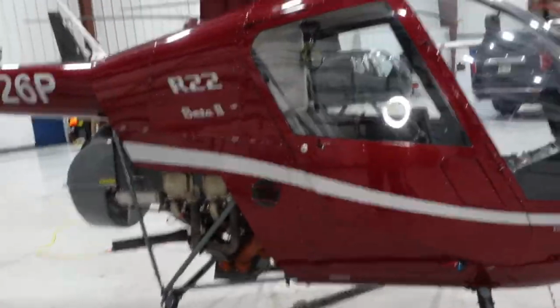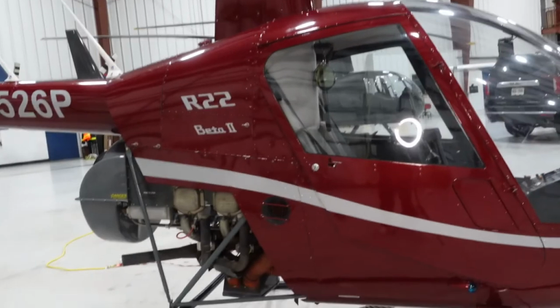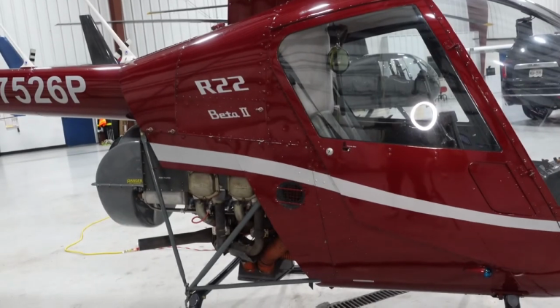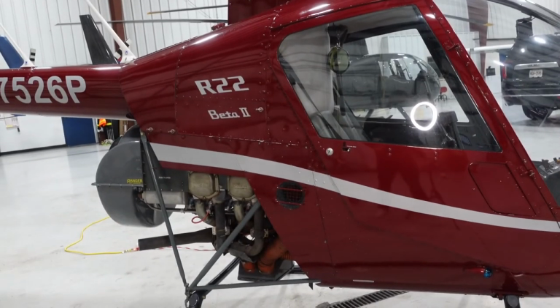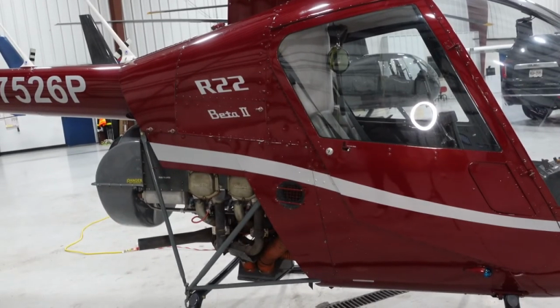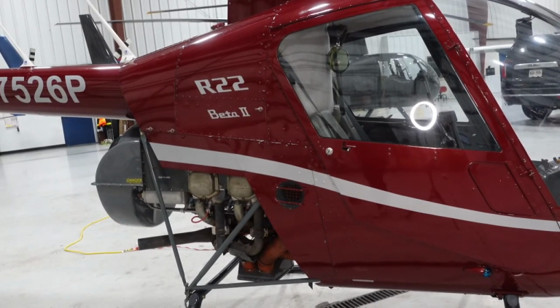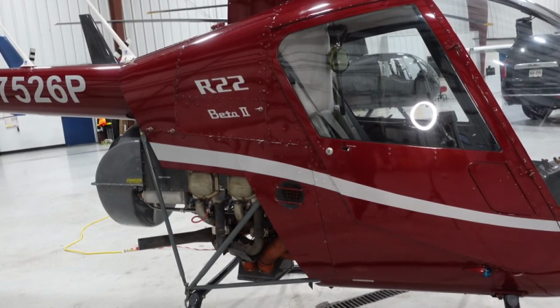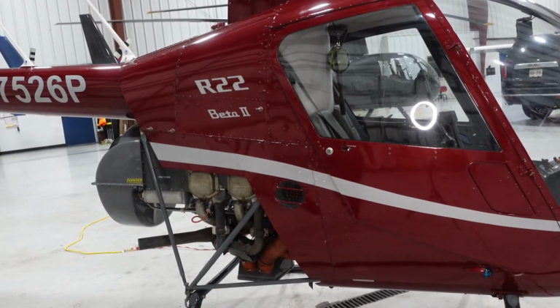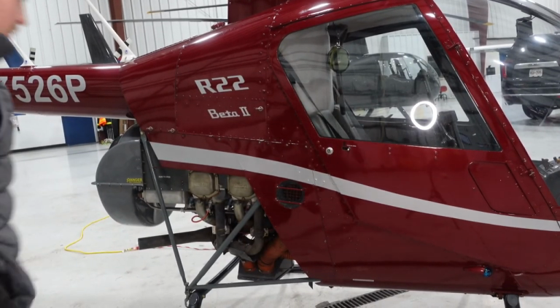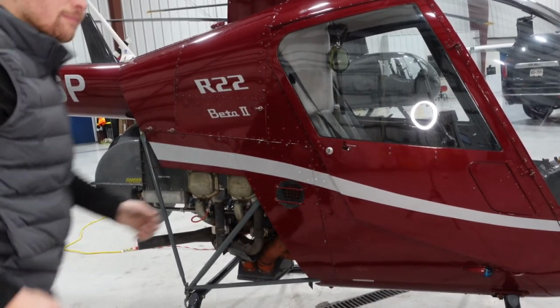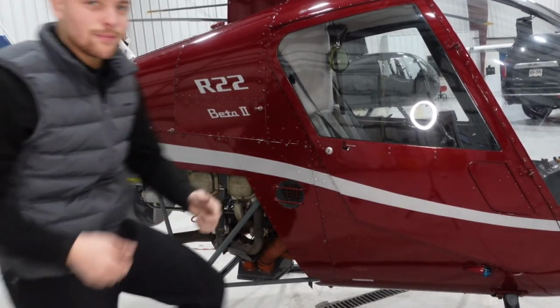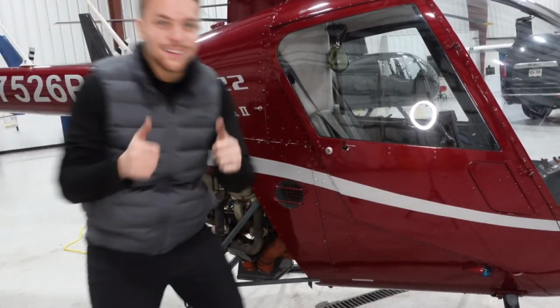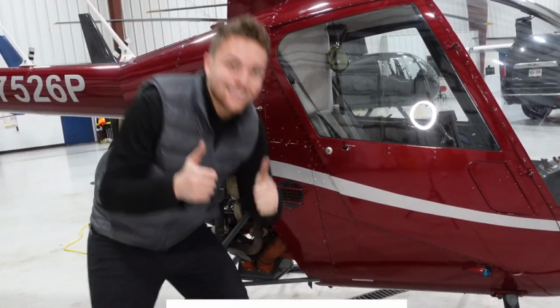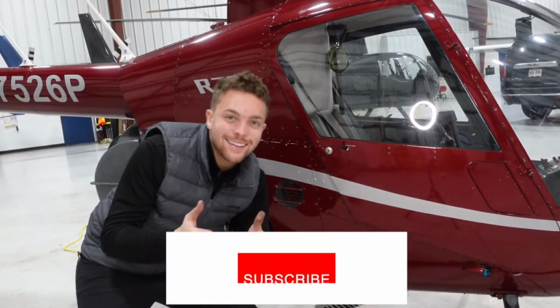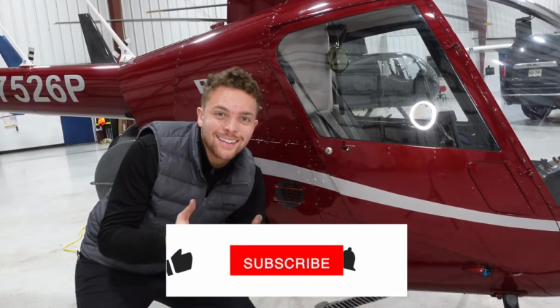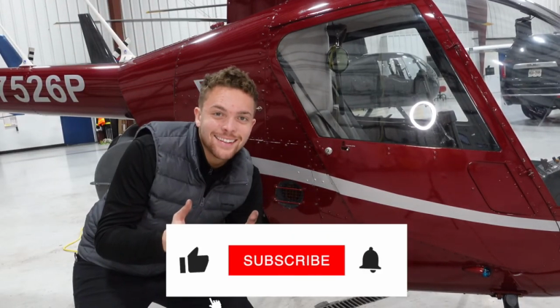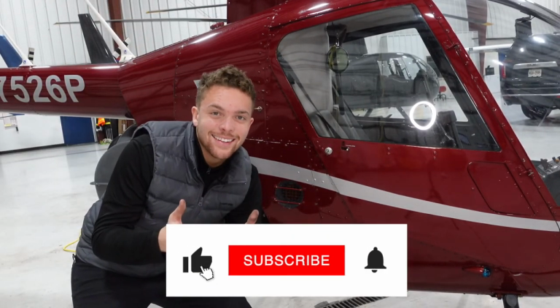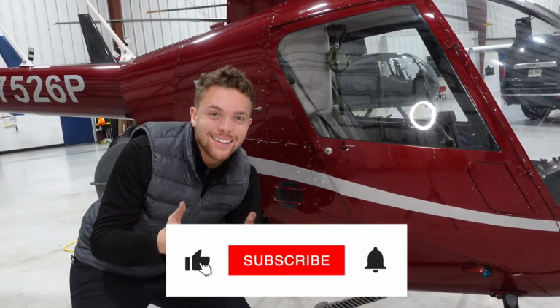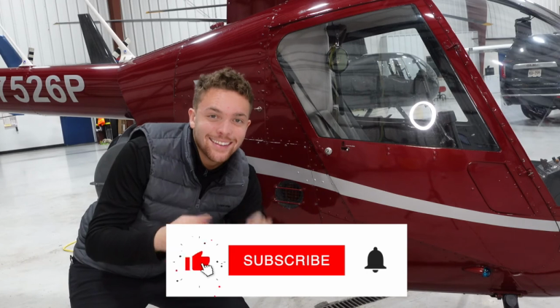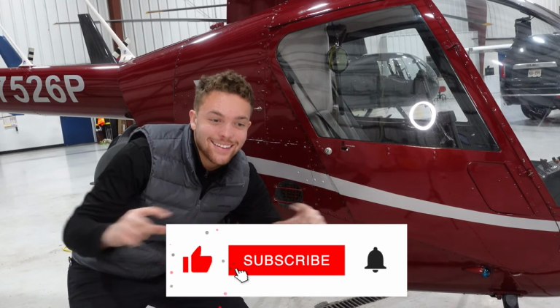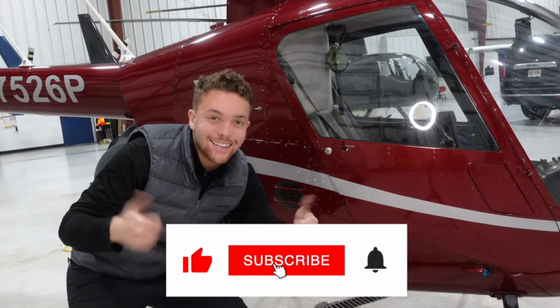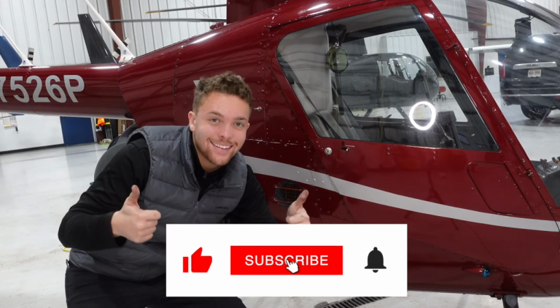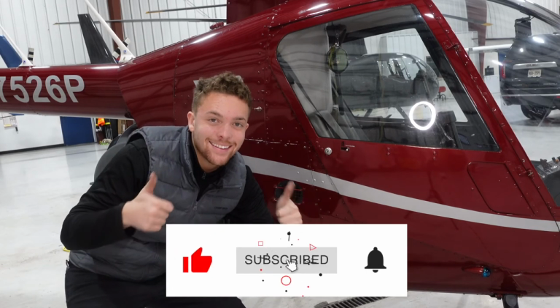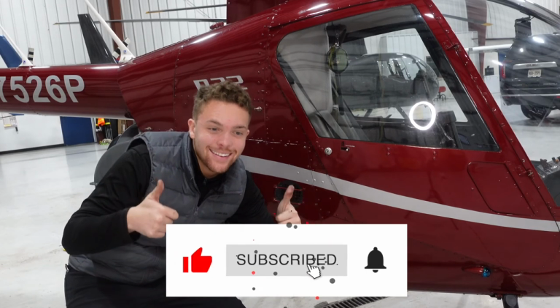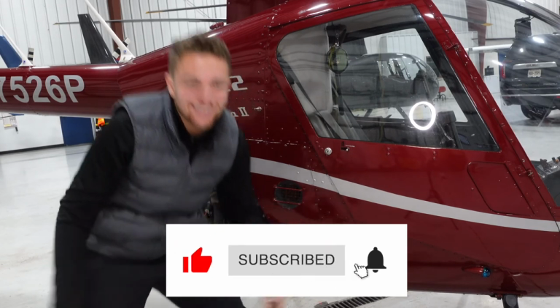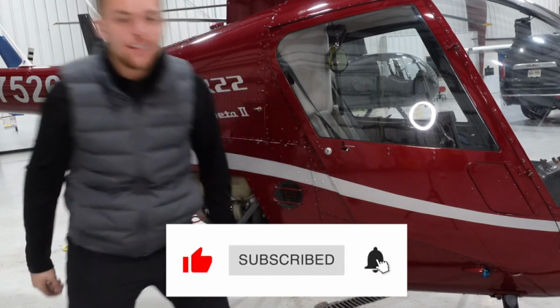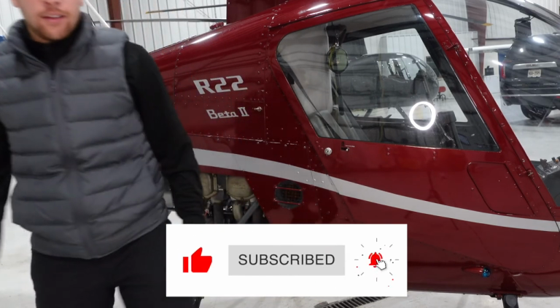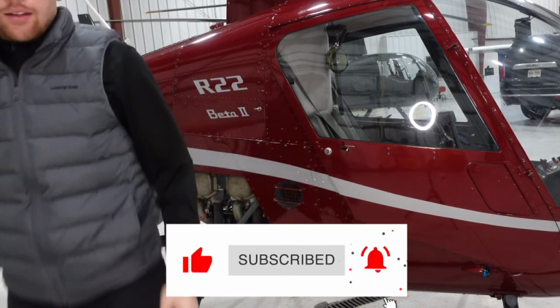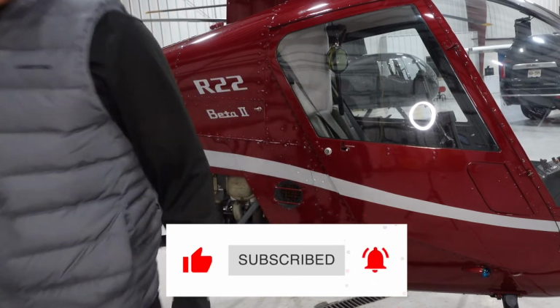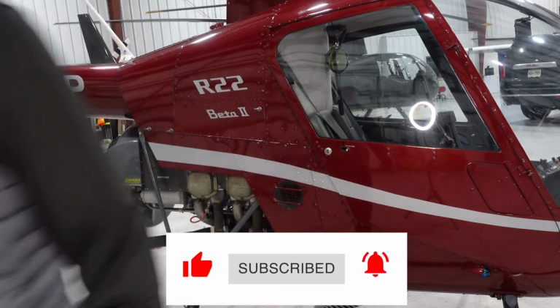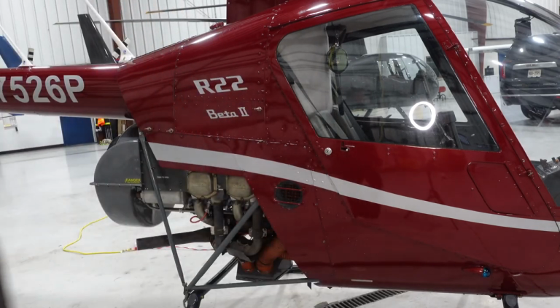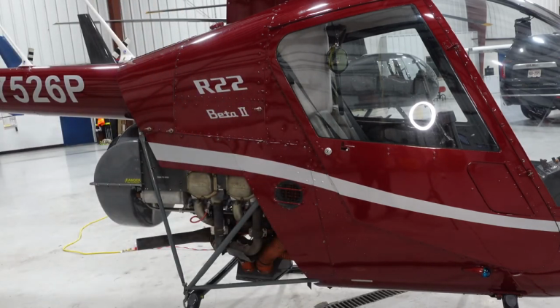That's going to conclude this video. Watch it as many times as you want. Subscribe, like, and hit that bell notification so you get notified every time I post a new video. I'll see you on the next one.